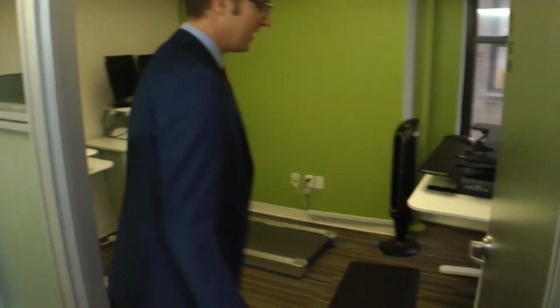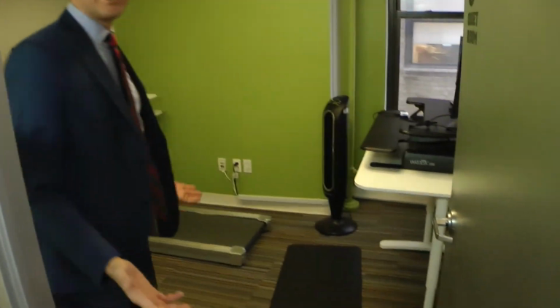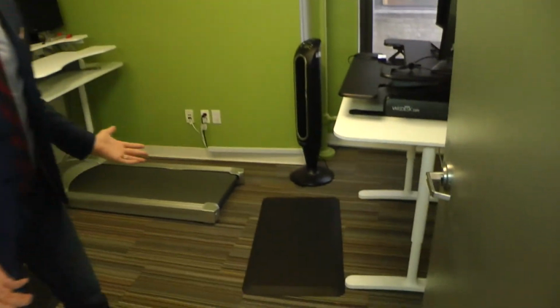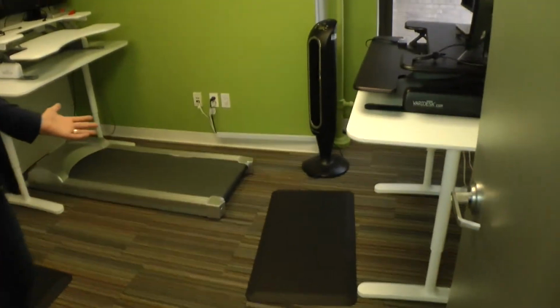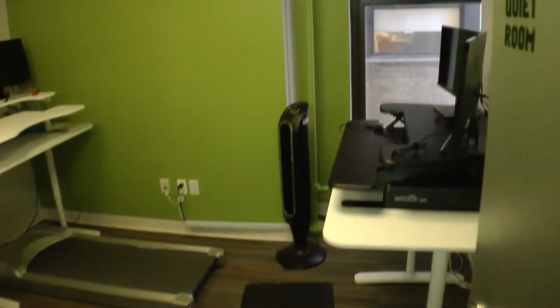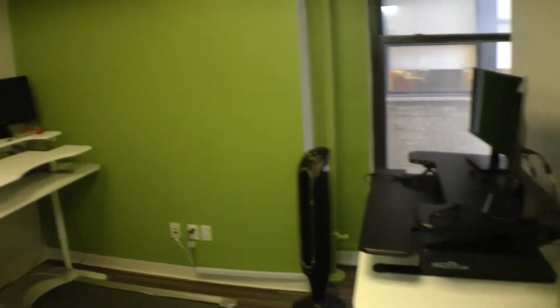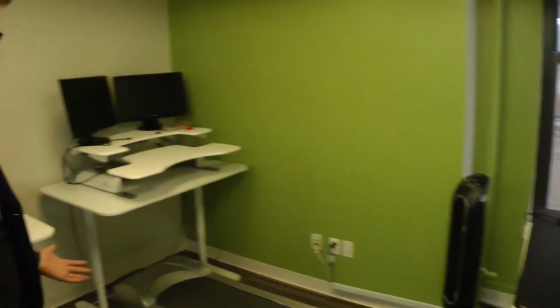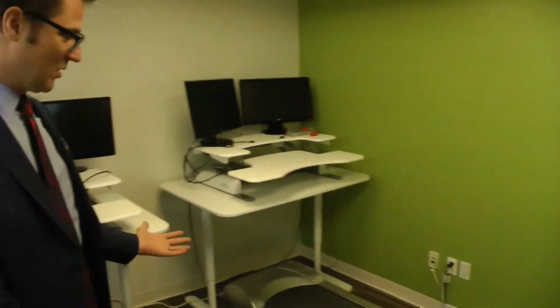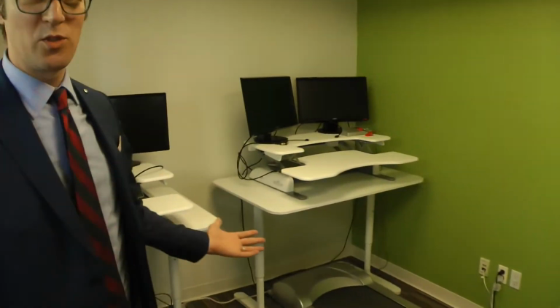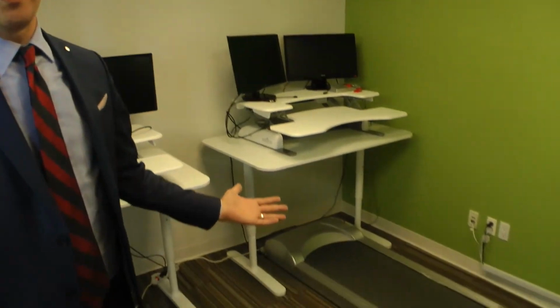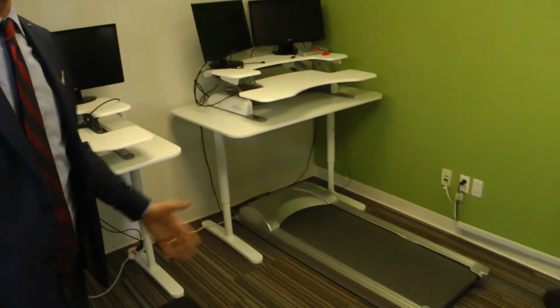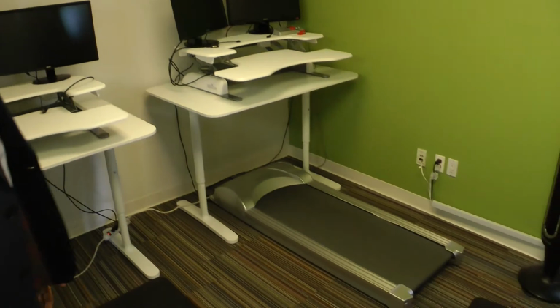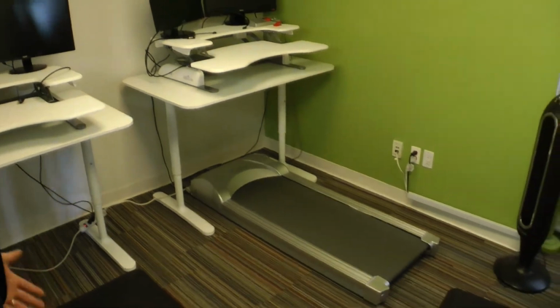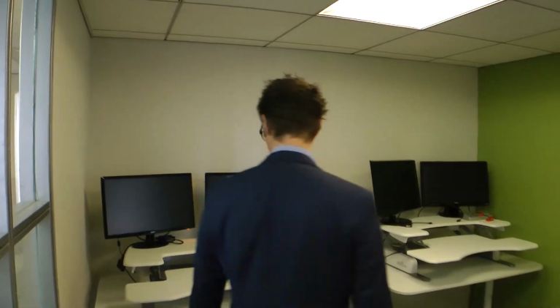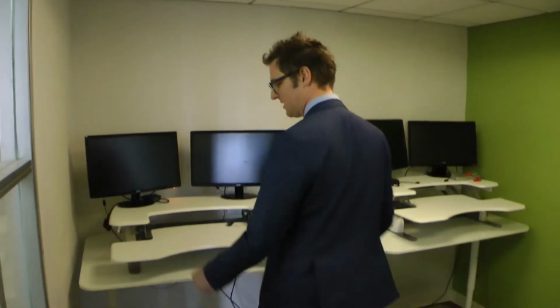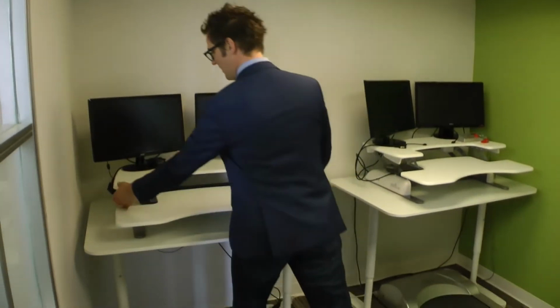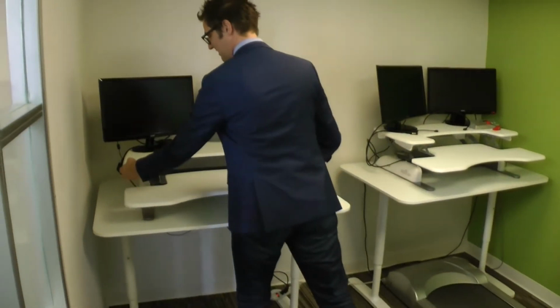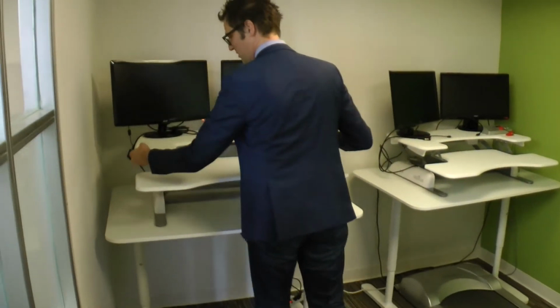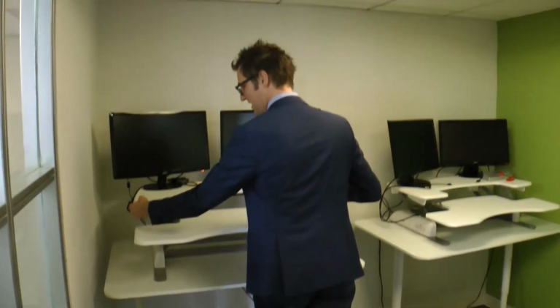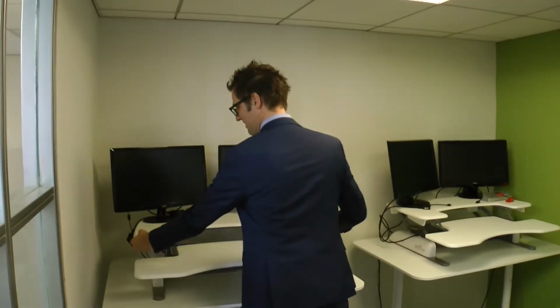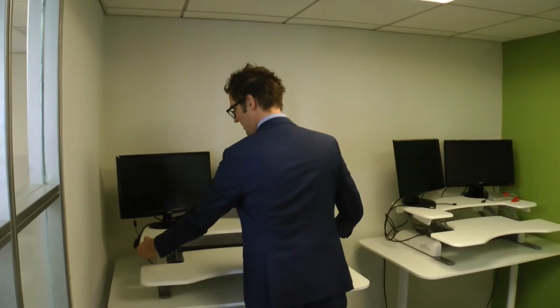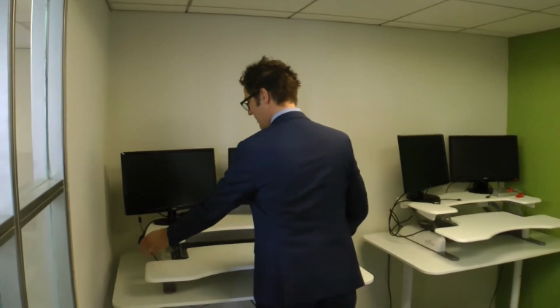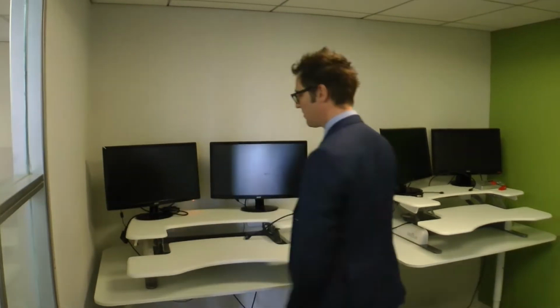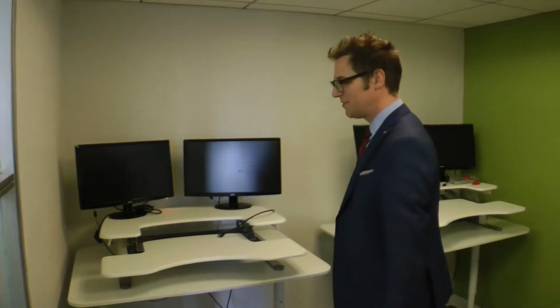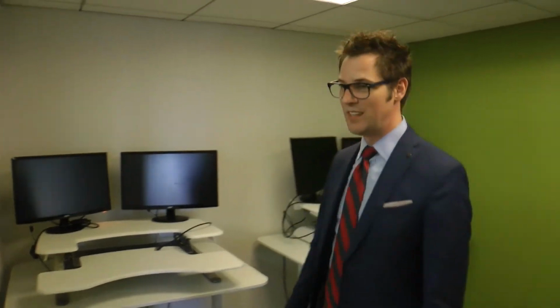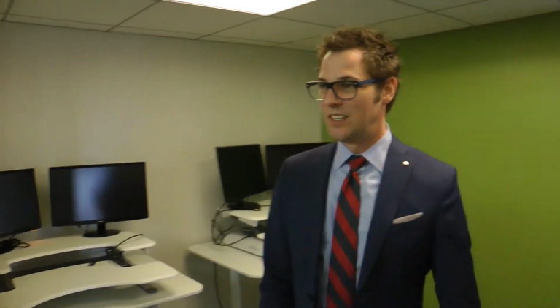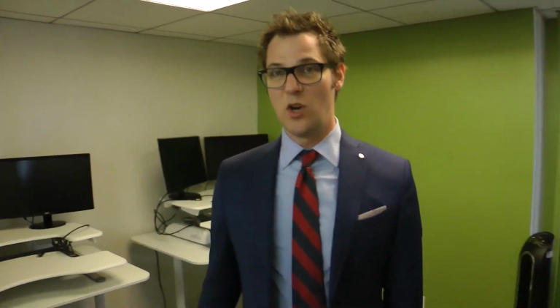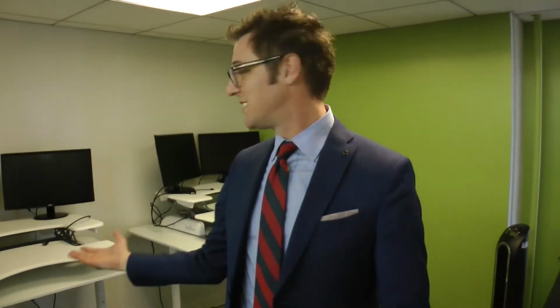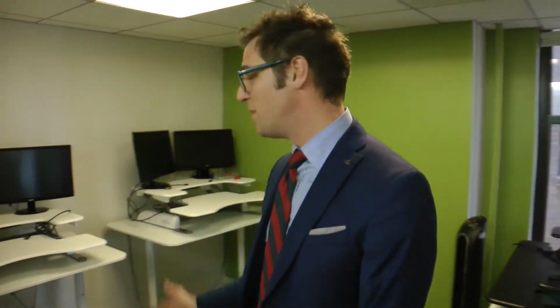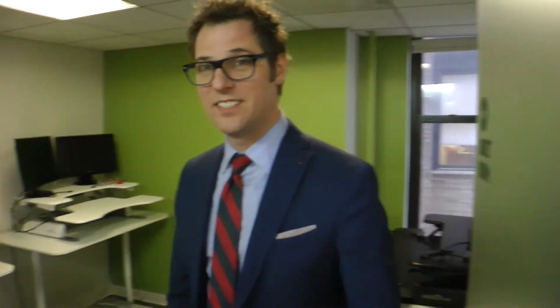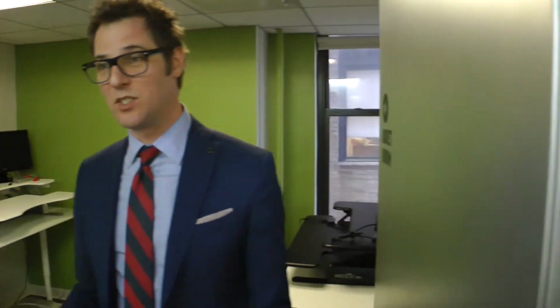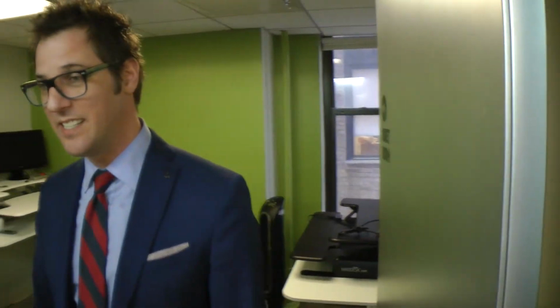This is our standing desk room, which also includes a treadmill desk. All of the spaces have varied desks, so depending on where you like your computer — all of the open spaces have two monitors, so you can just plug in.